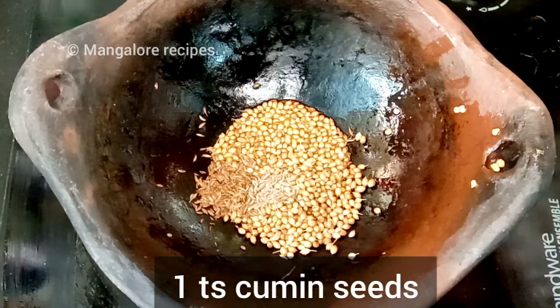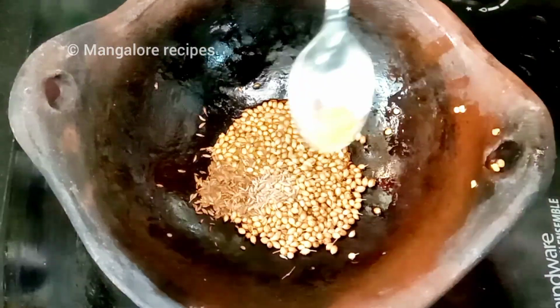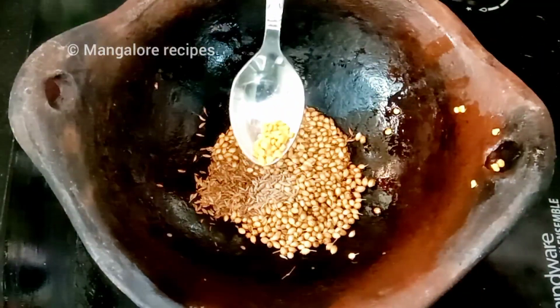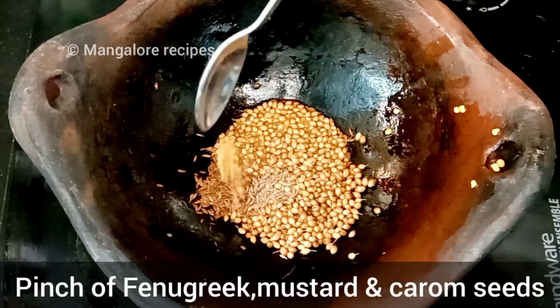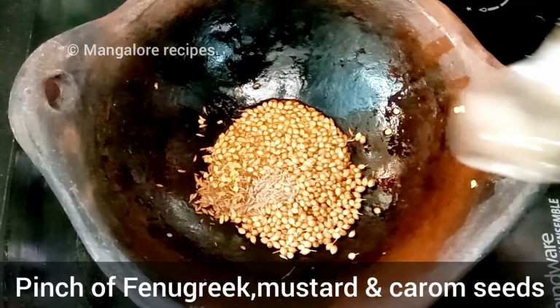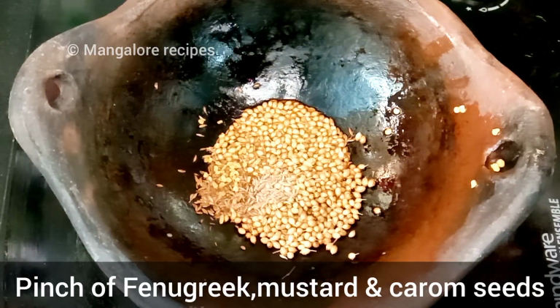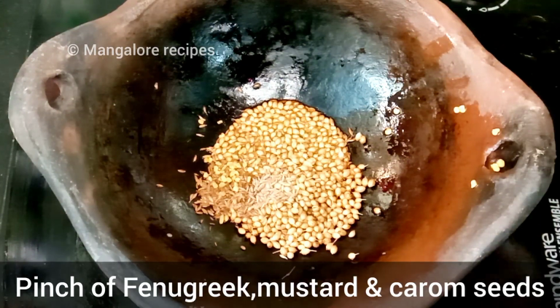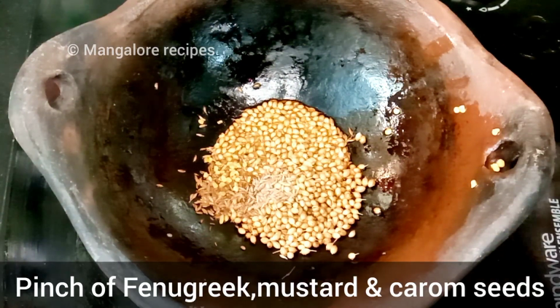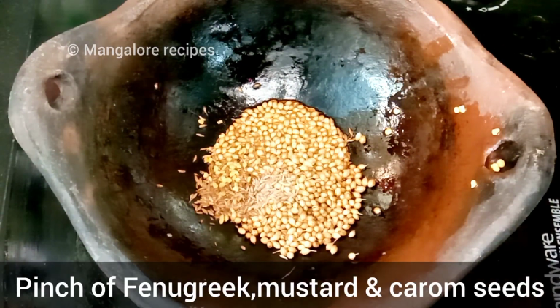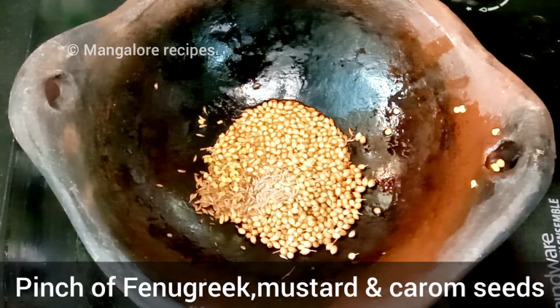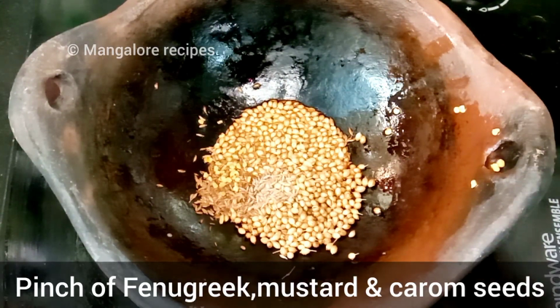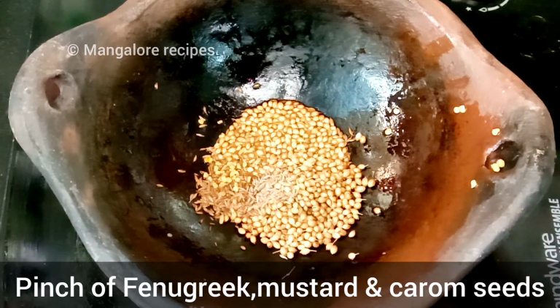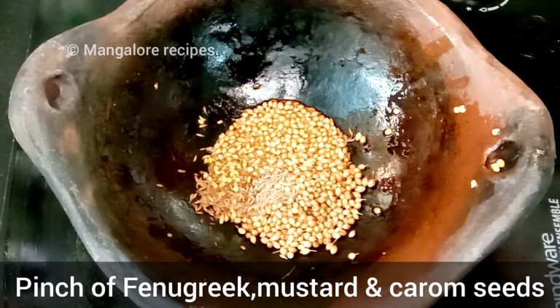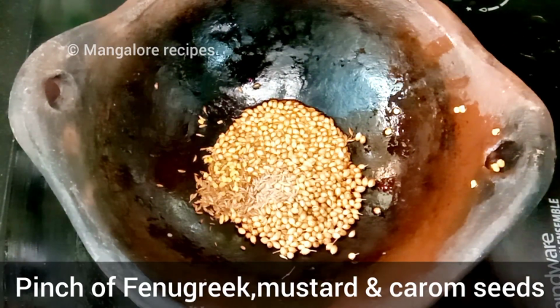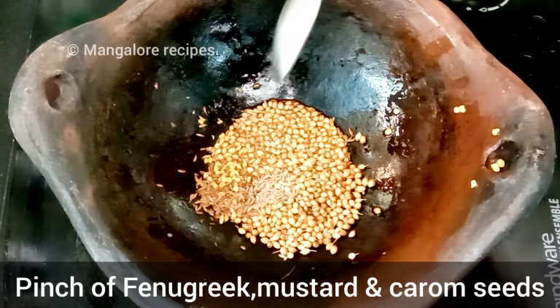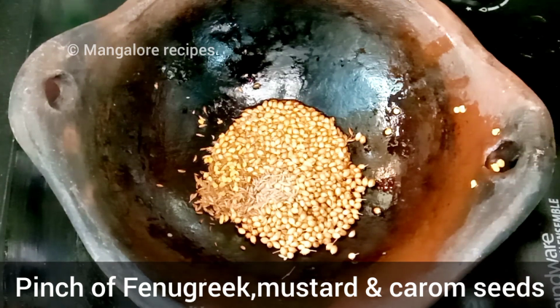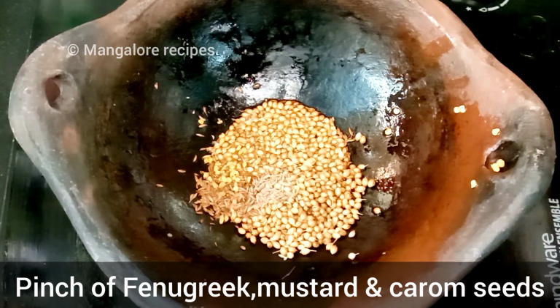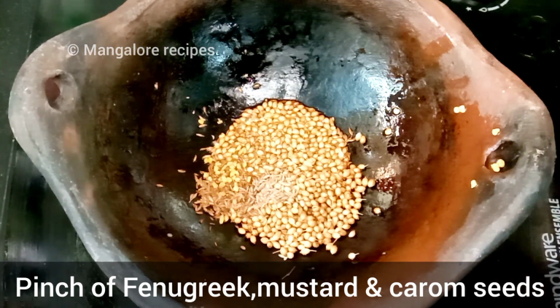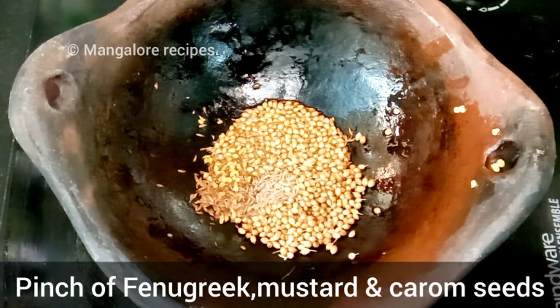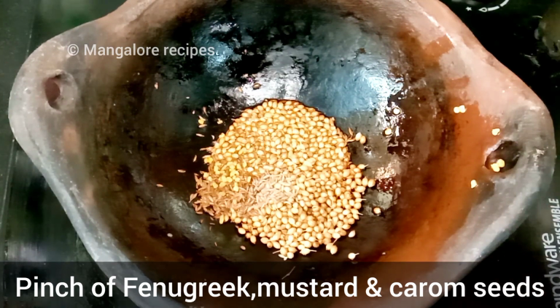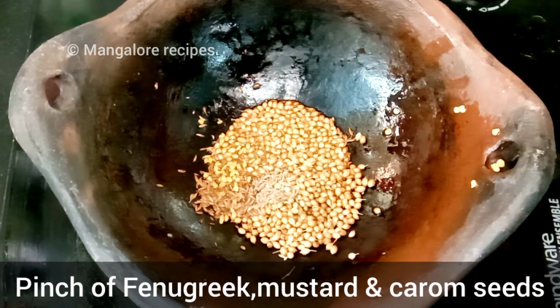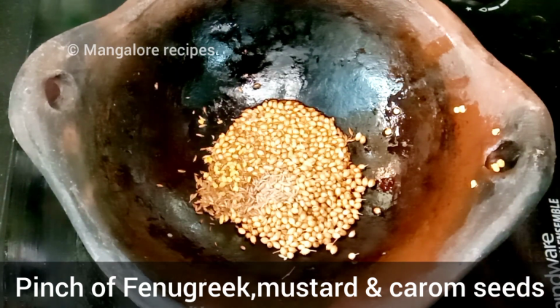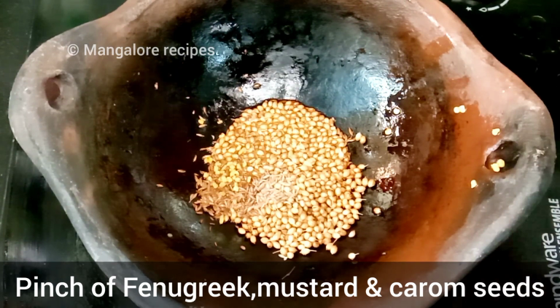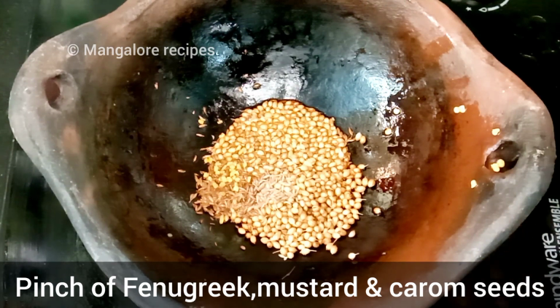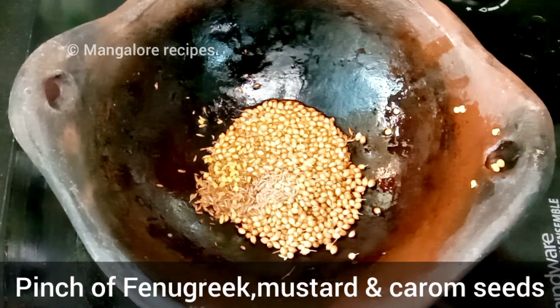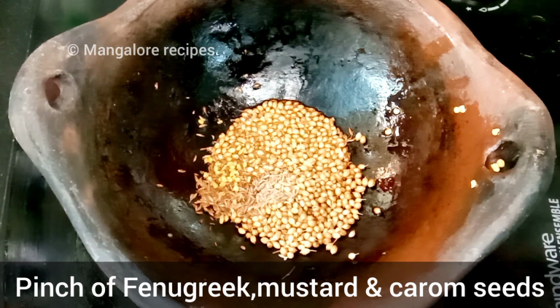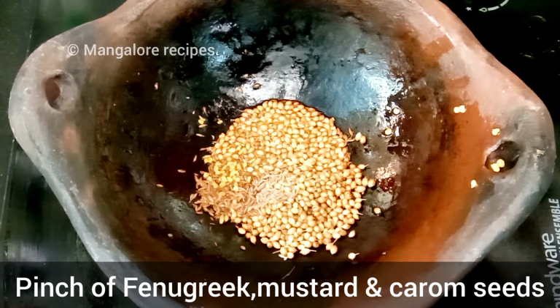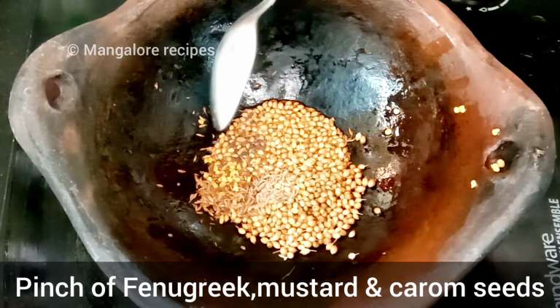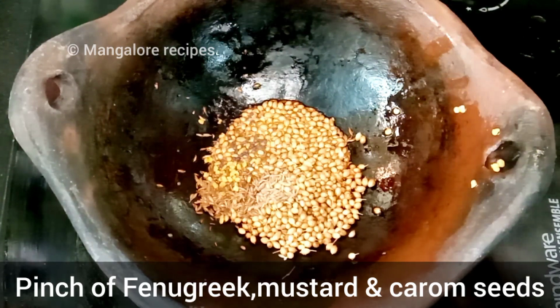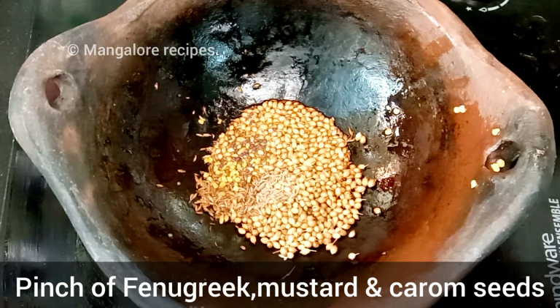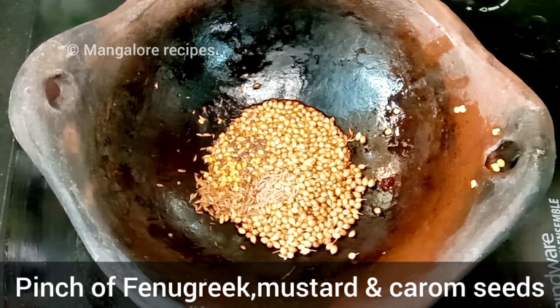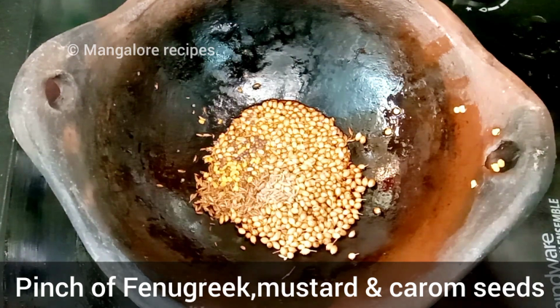We will mix the green onion. Now add the fish cakes and put them in. Now we put the roast meat in red.